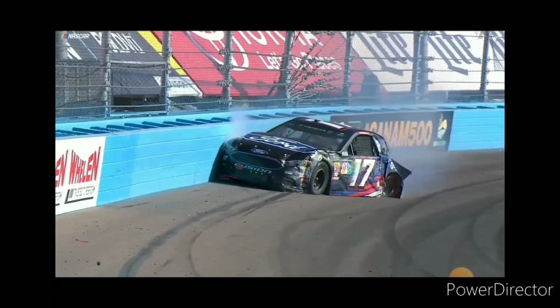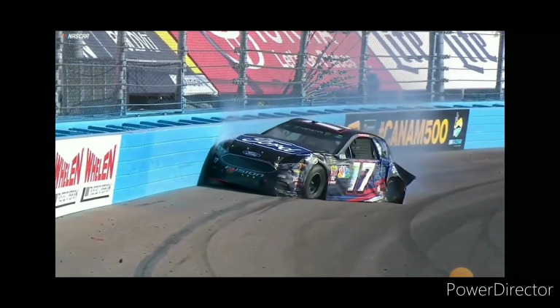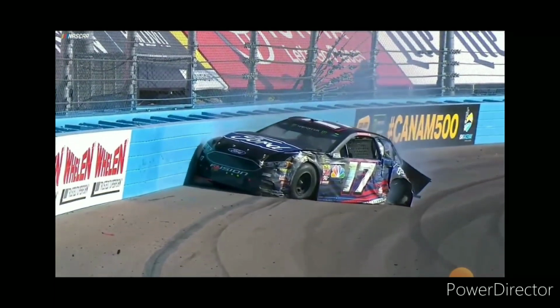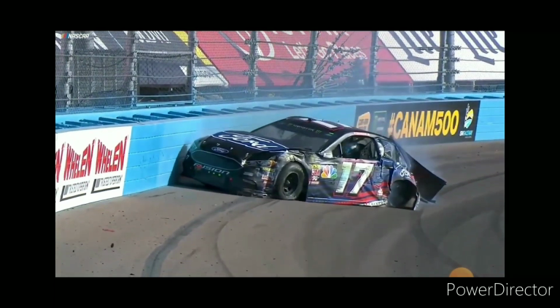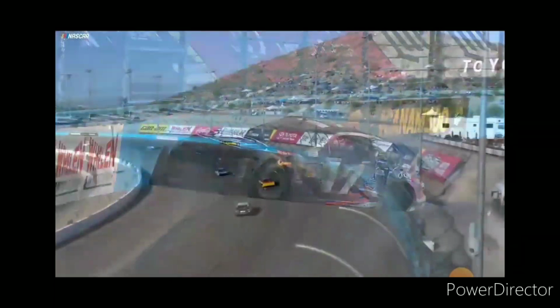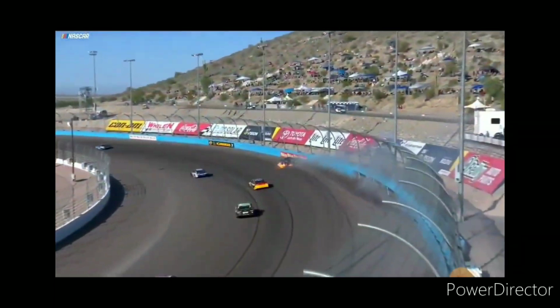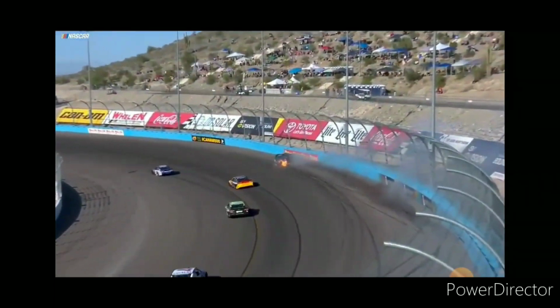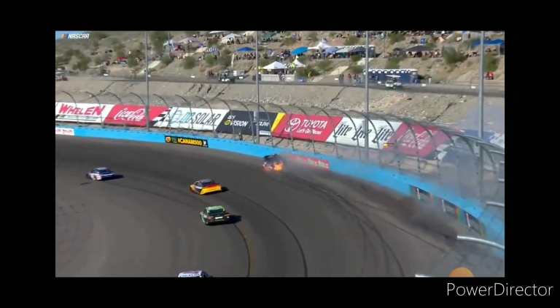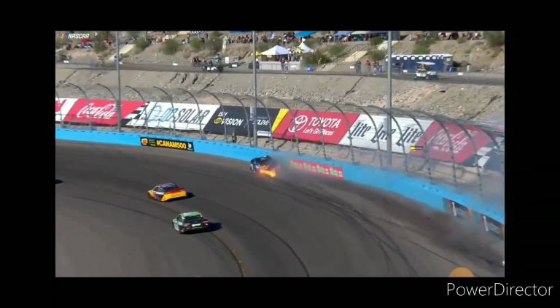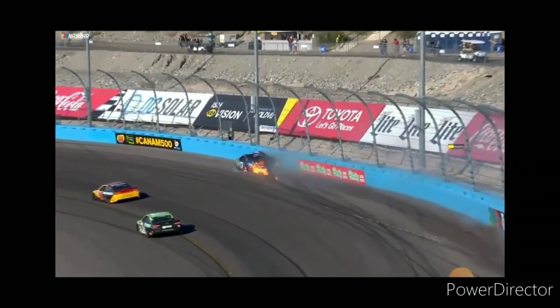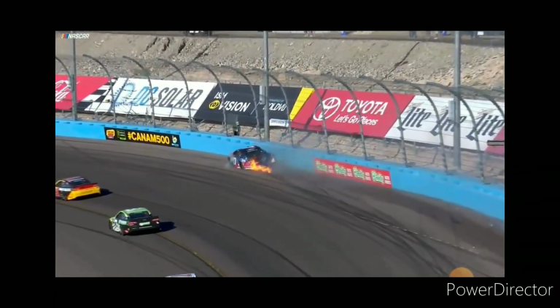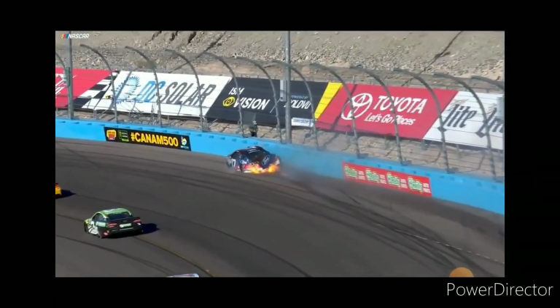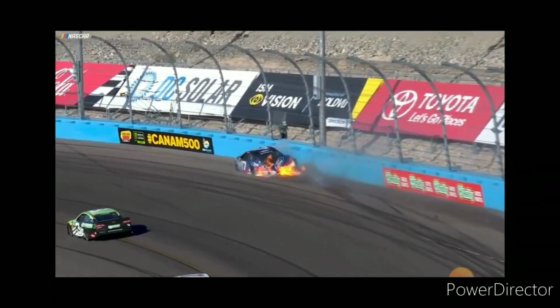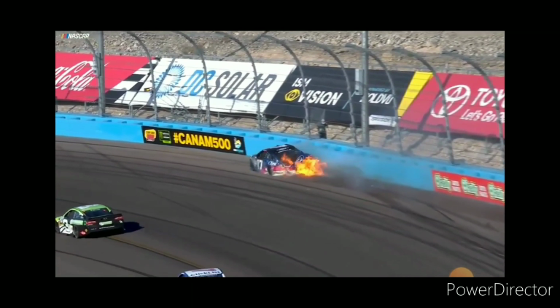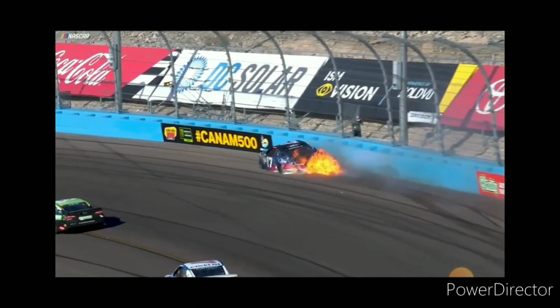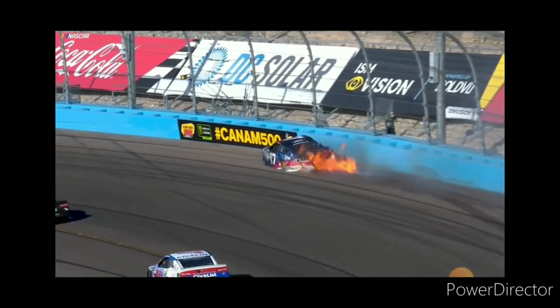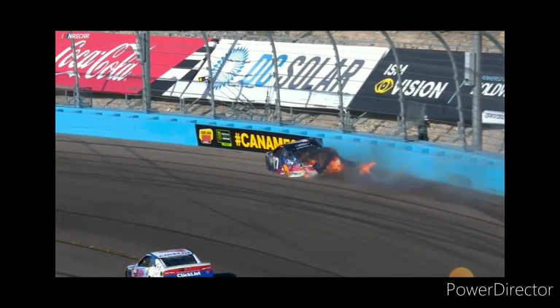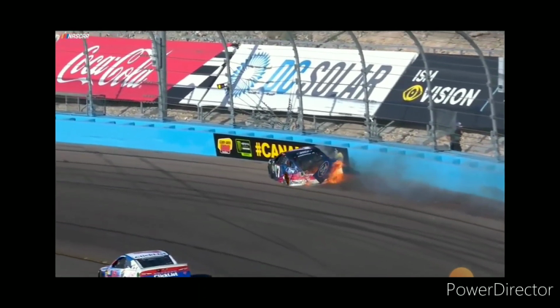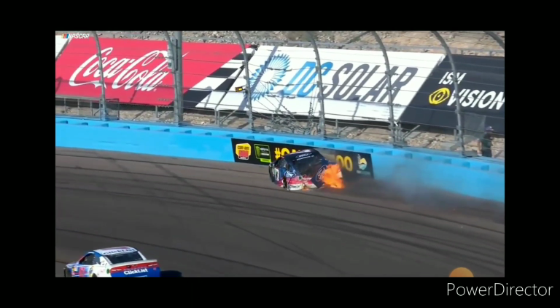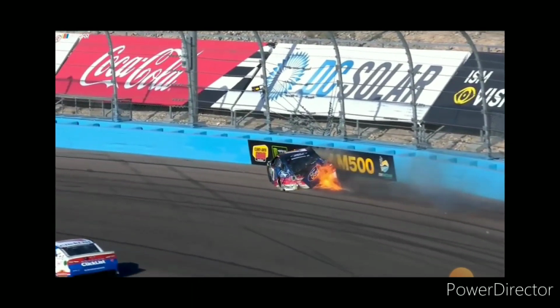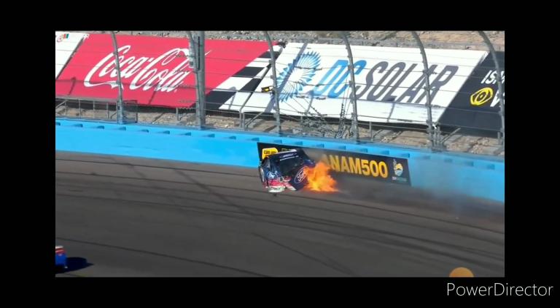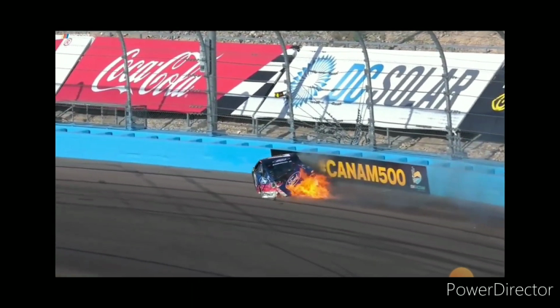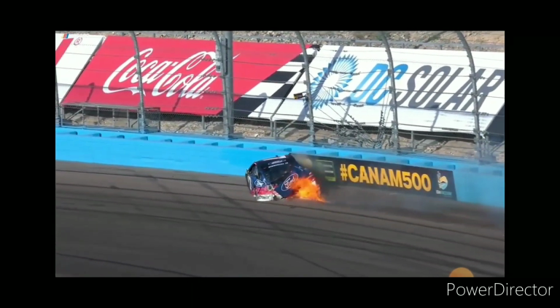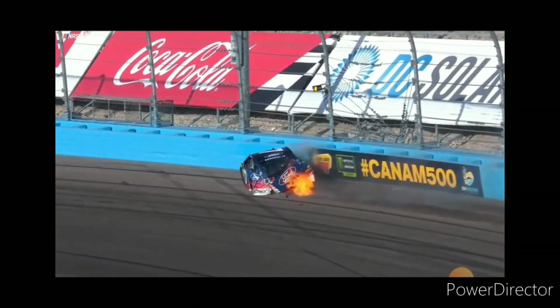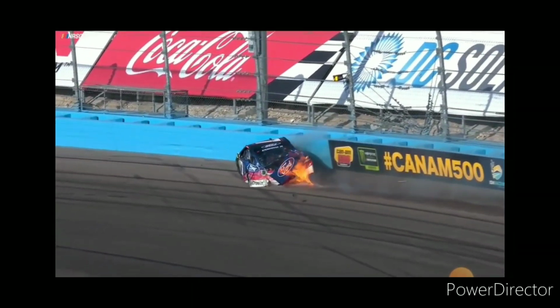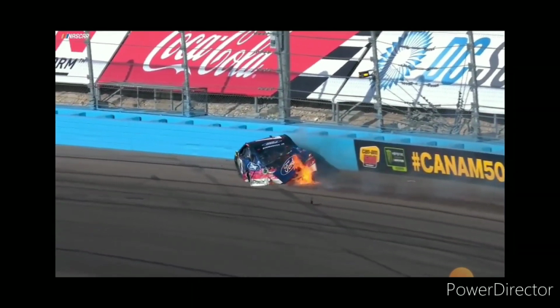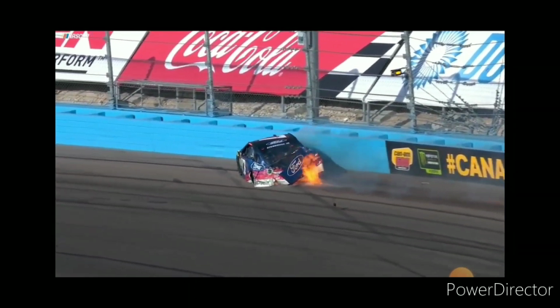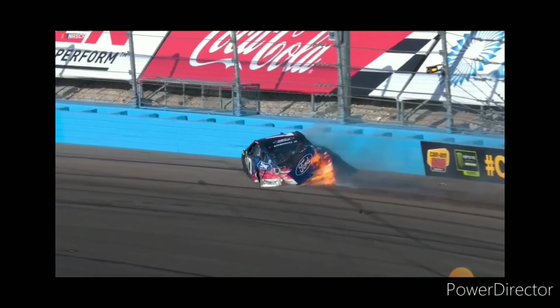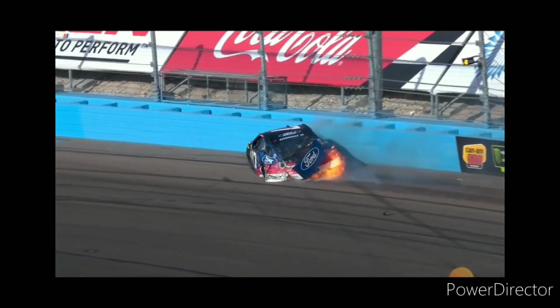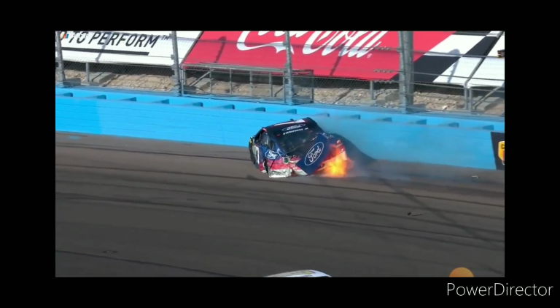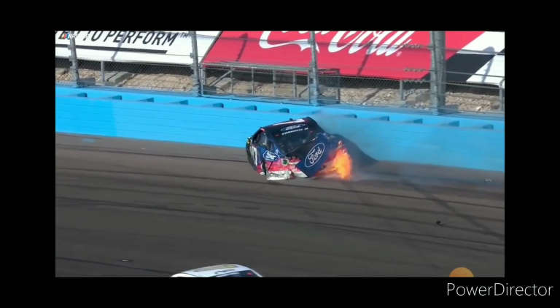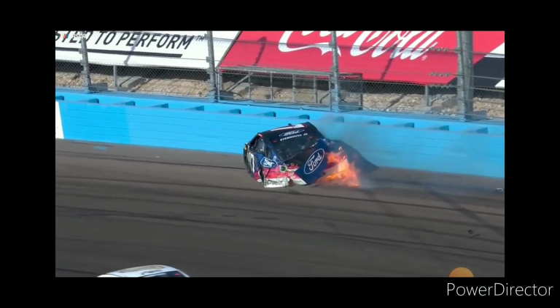That was a huge hit. I don't know if the tire went down and took the brake line off. That thing was screaming fast. If the tire failed right on corner entry, there would just be no way to get the car slowed down. Wow.